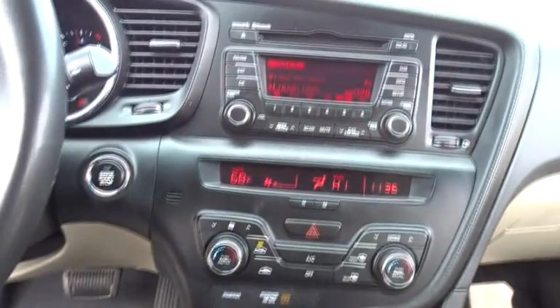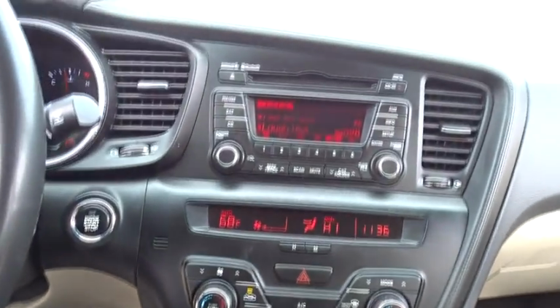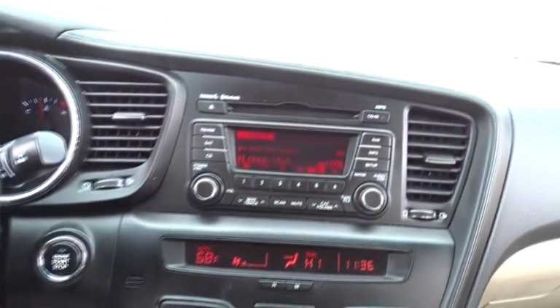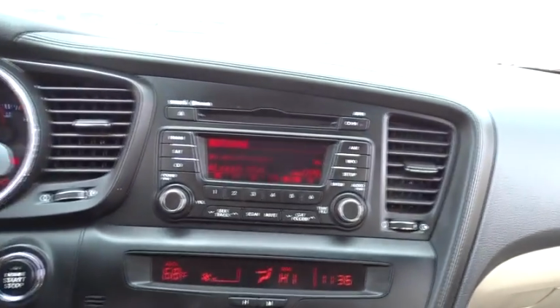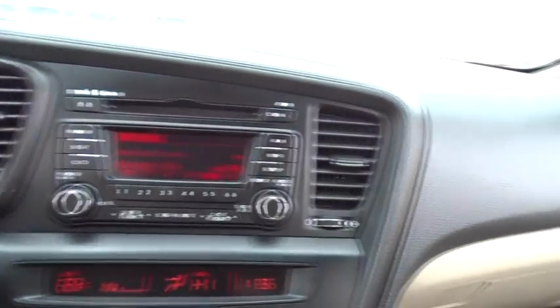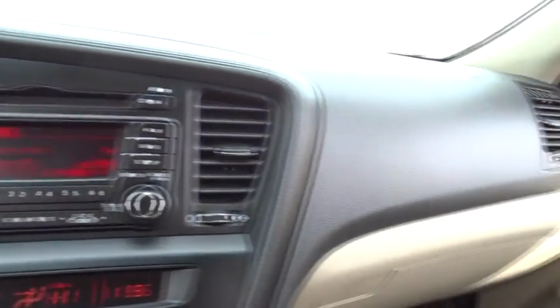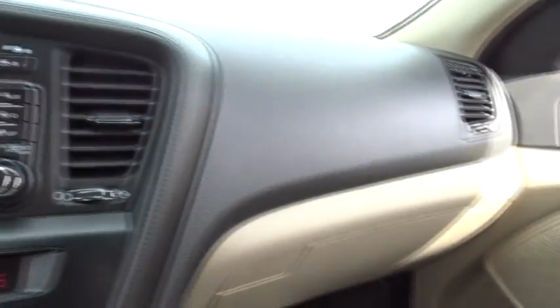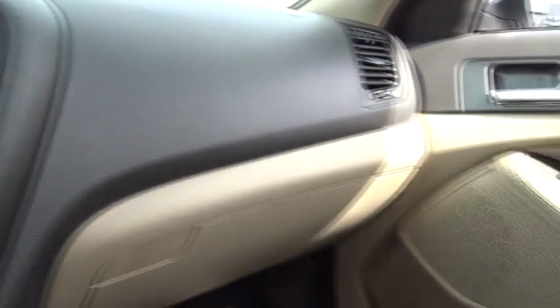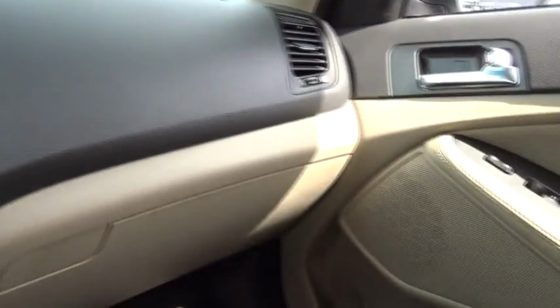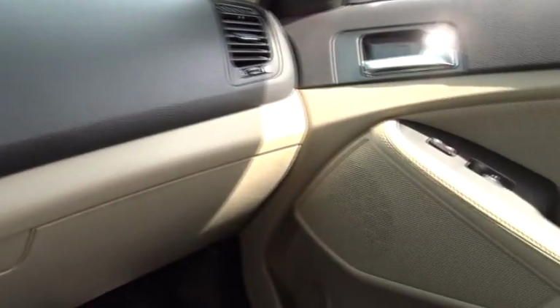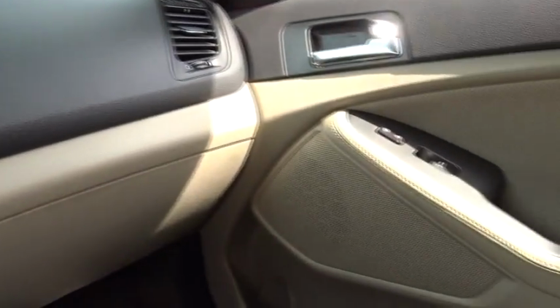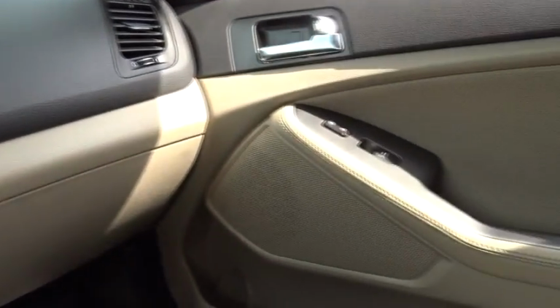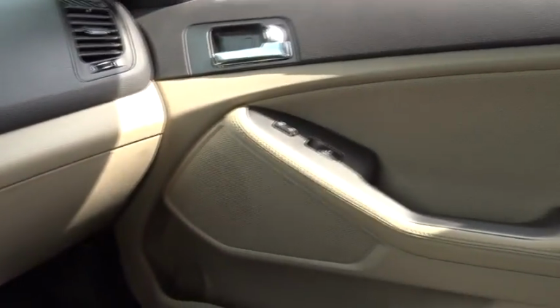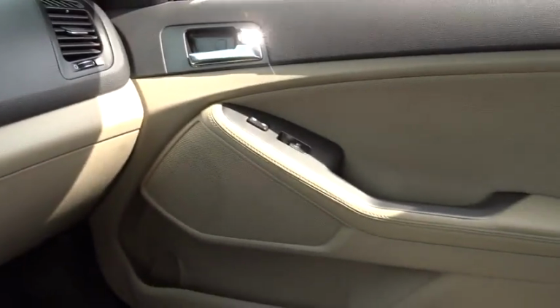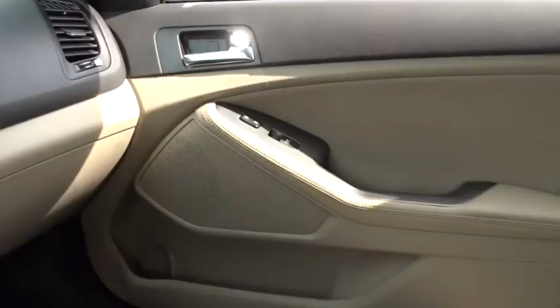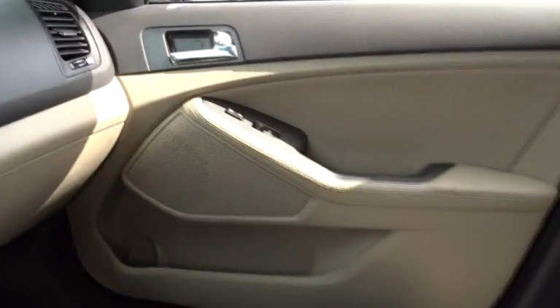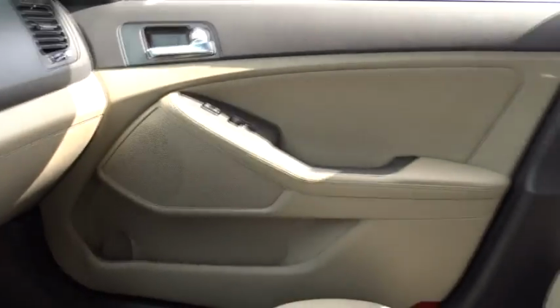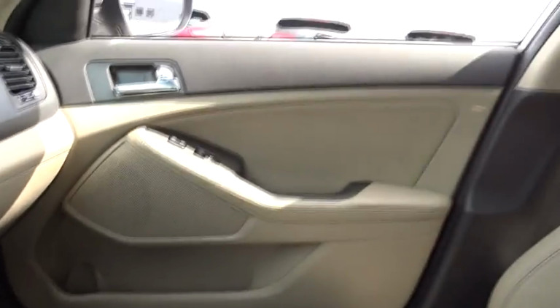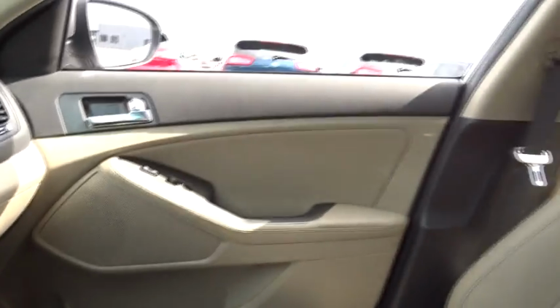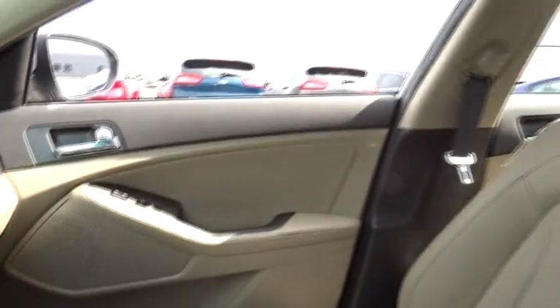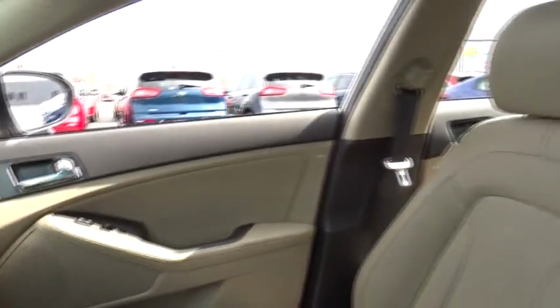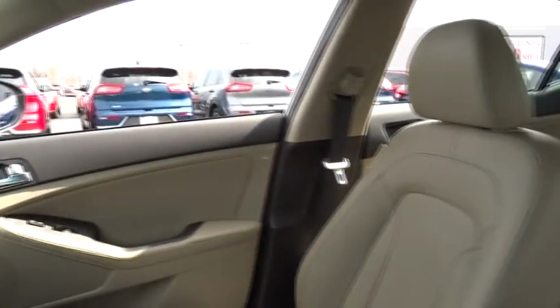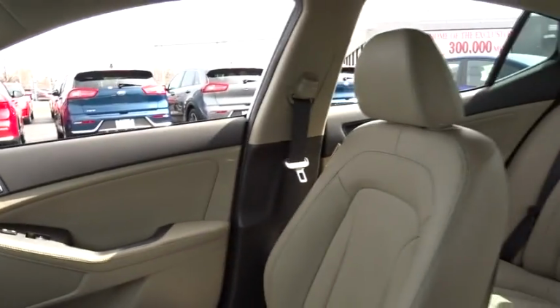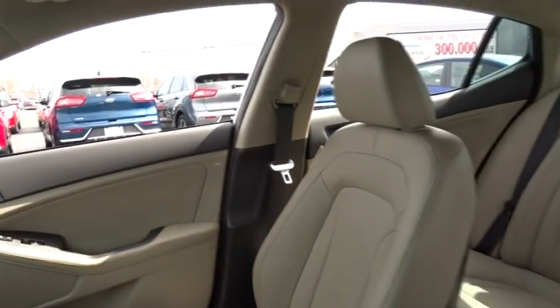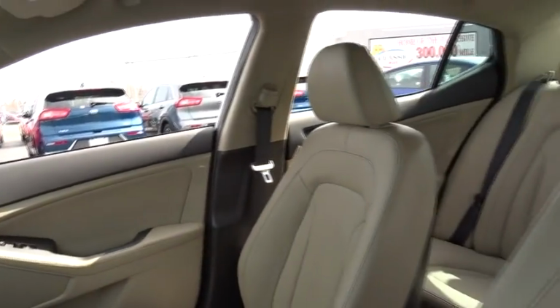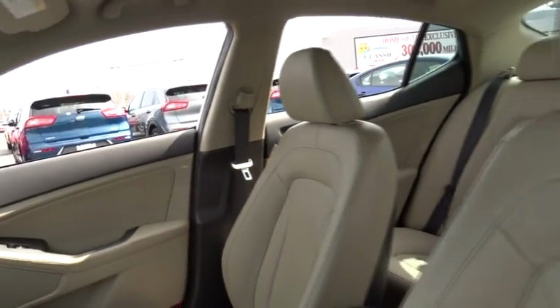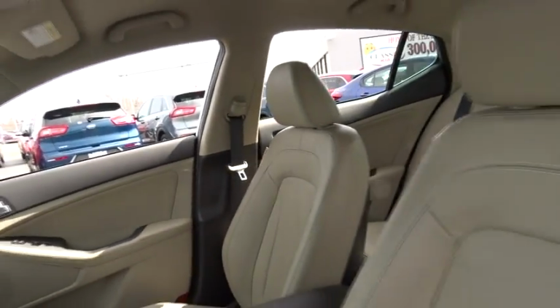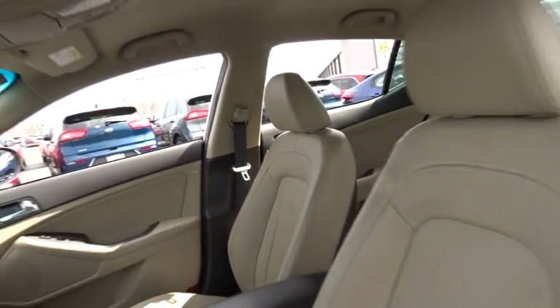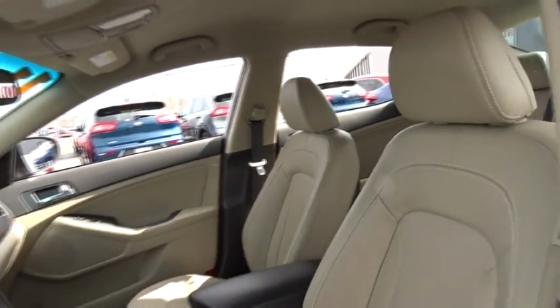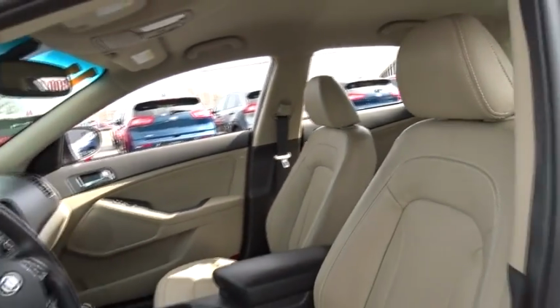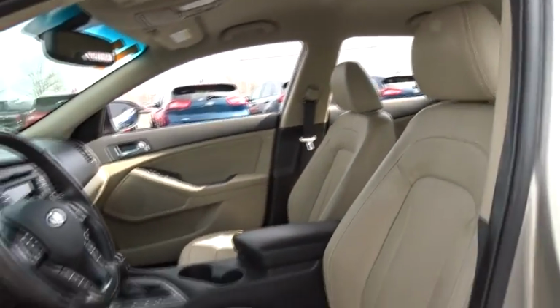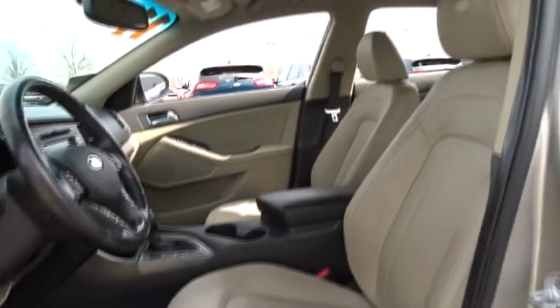Auto dimming rear view mirror, four-wheel disc brakes, aluminum wheels, climate control, front wheel drive, AM FM stereo radio, rear defrost.